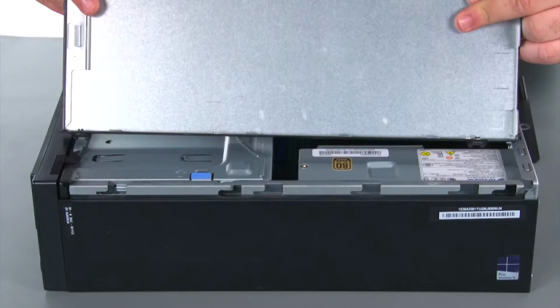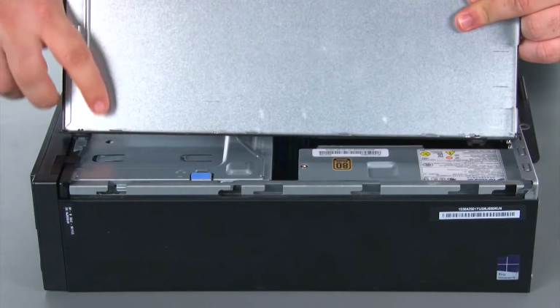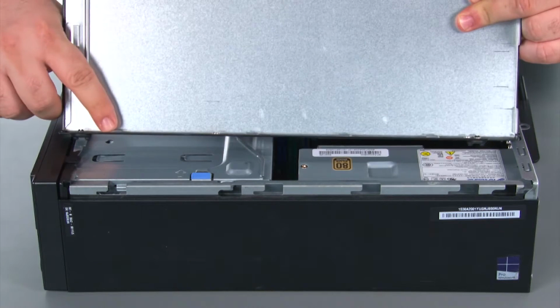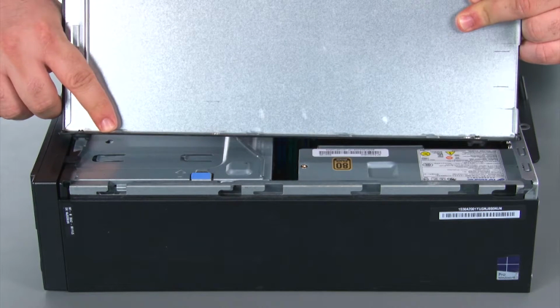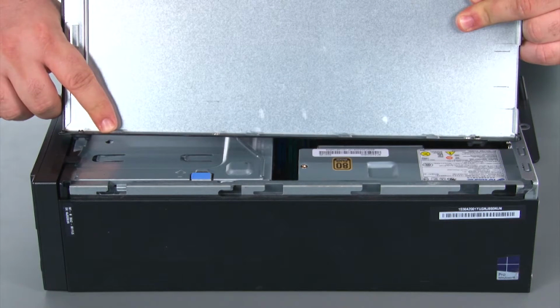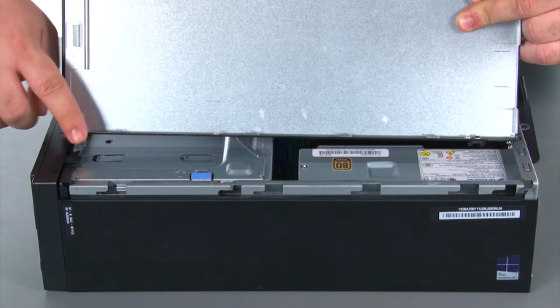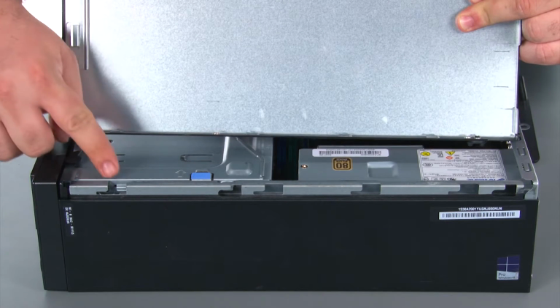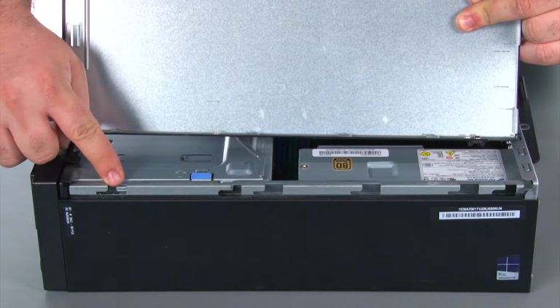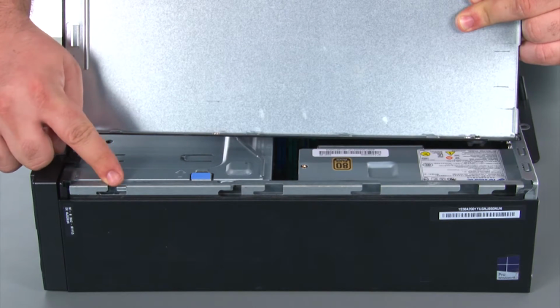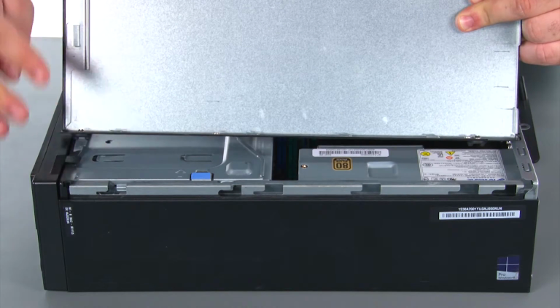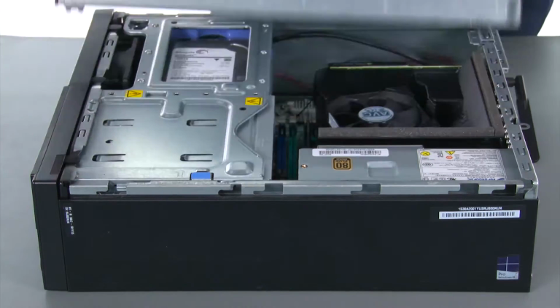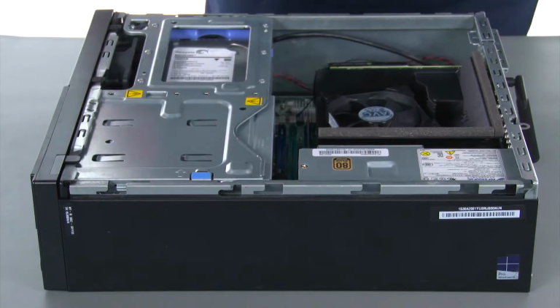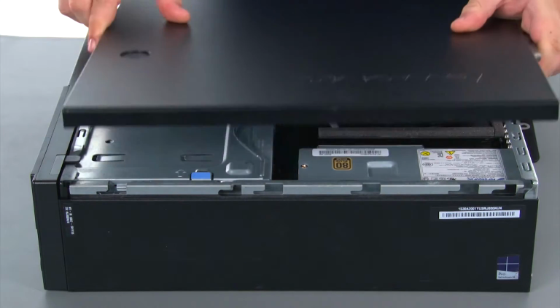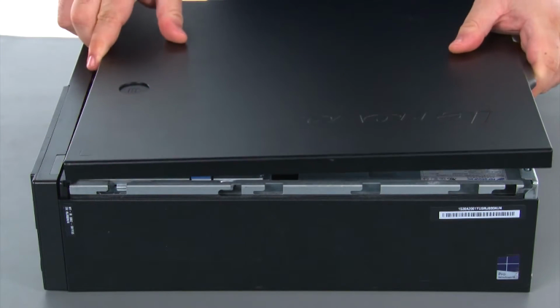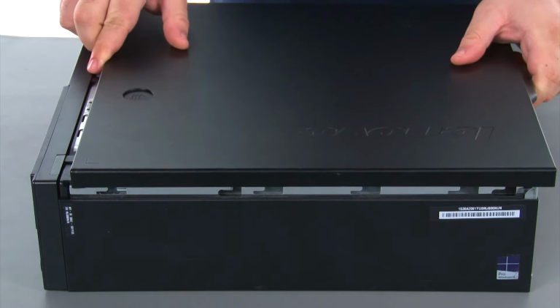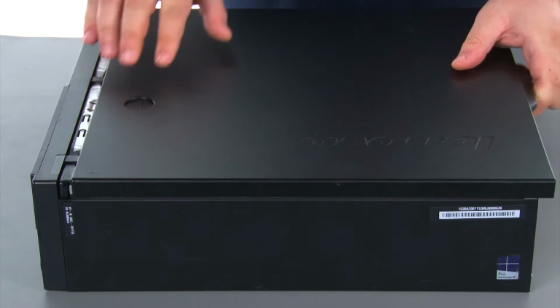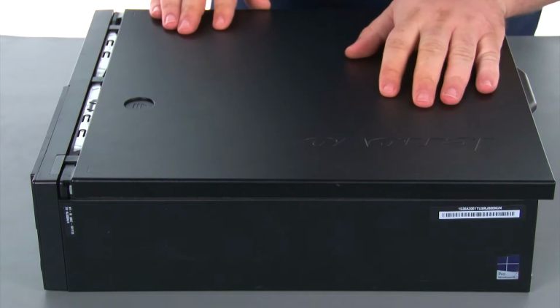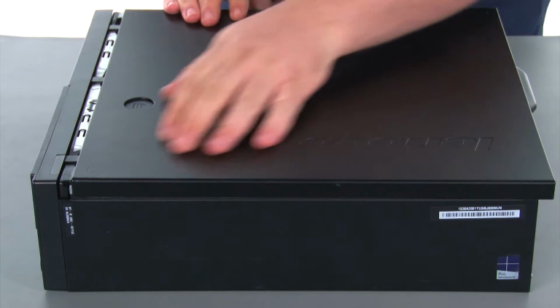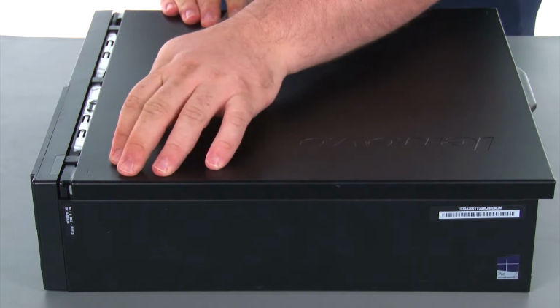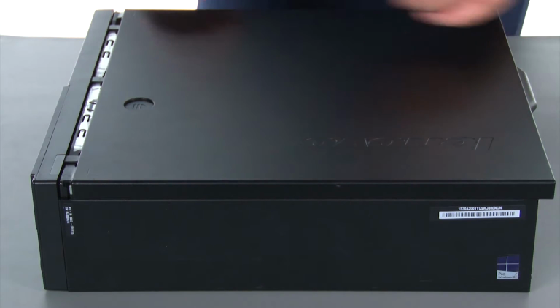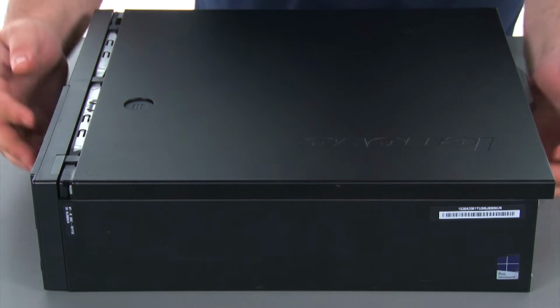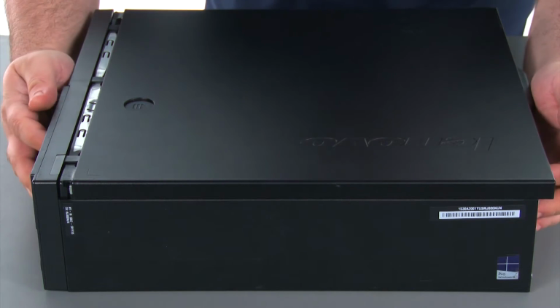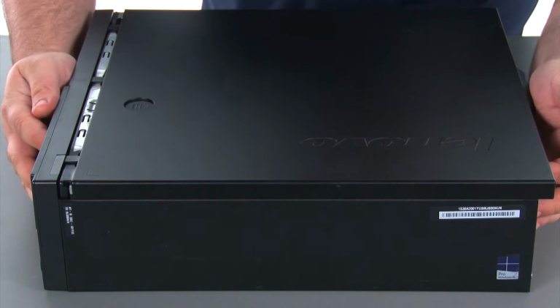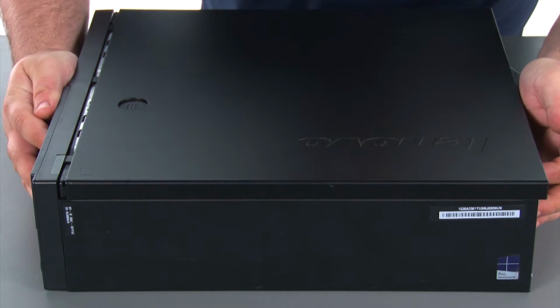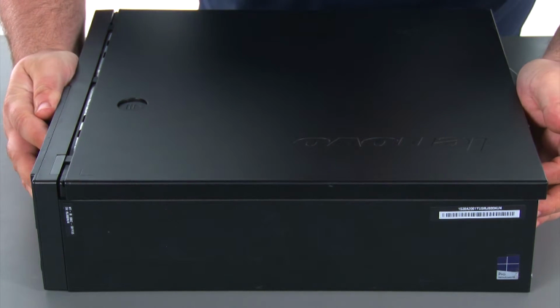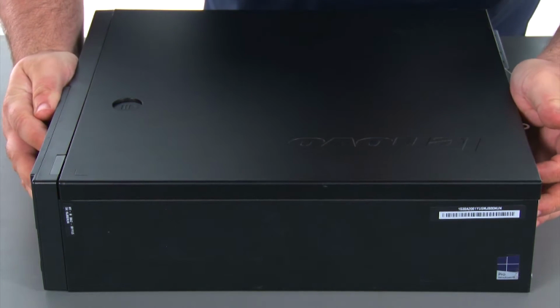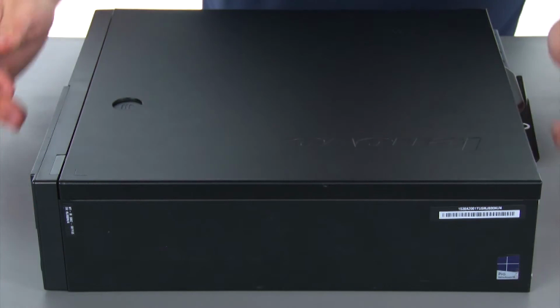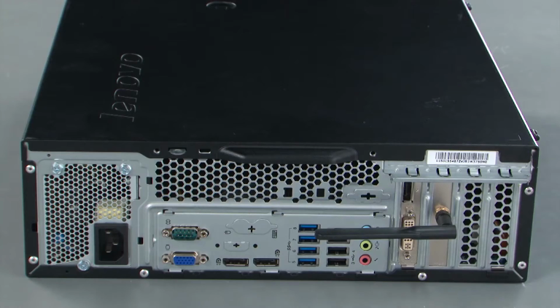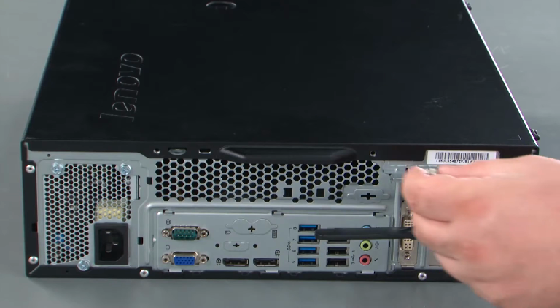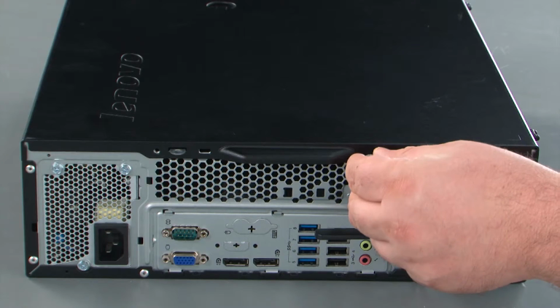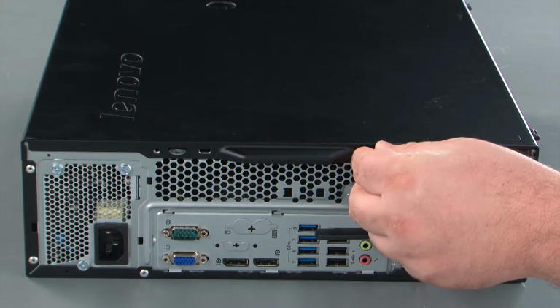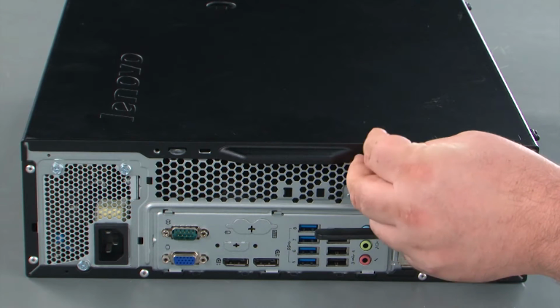When replacing the cover it's important that the tabs on the cover align with the holes in the chassis. So once you line those up you just want to slide the cover forward. Now we're going to replace the two thumb screws.